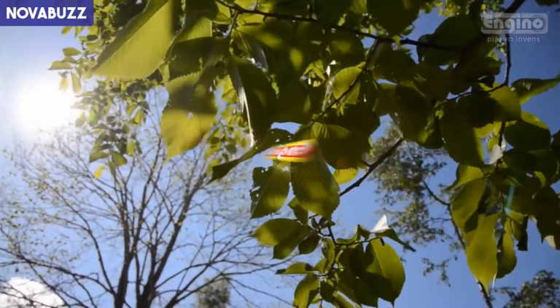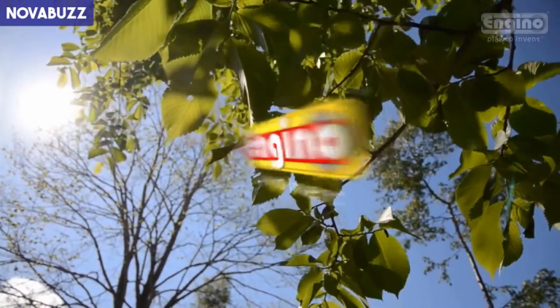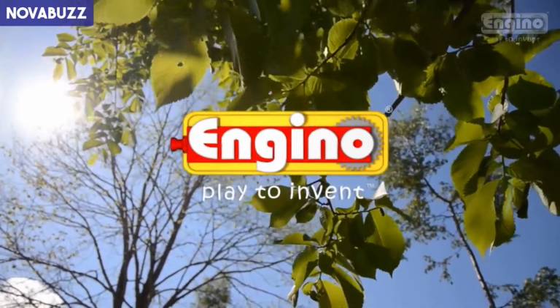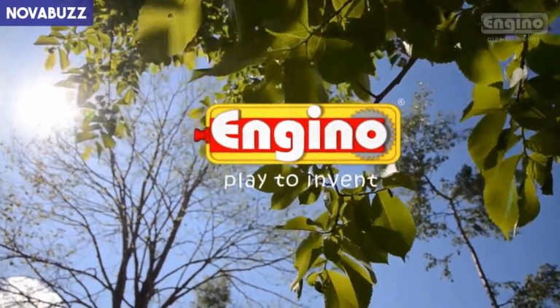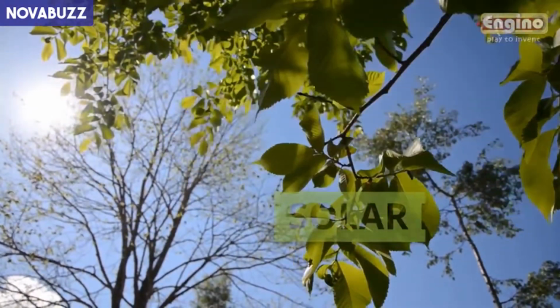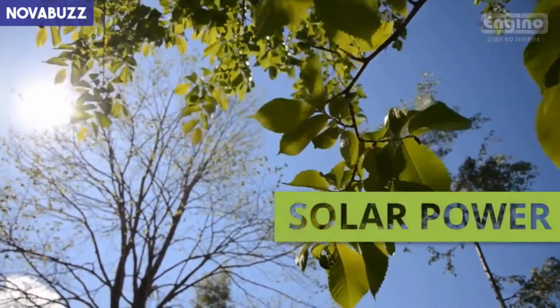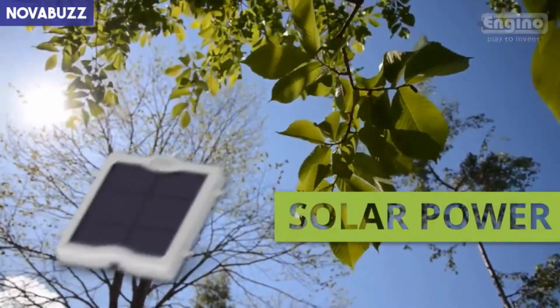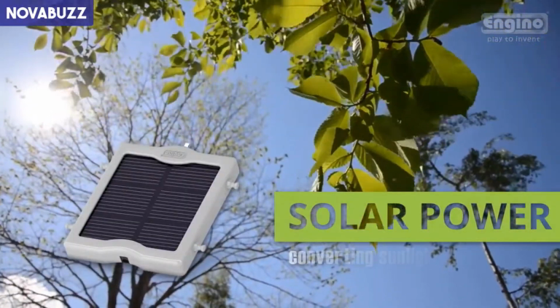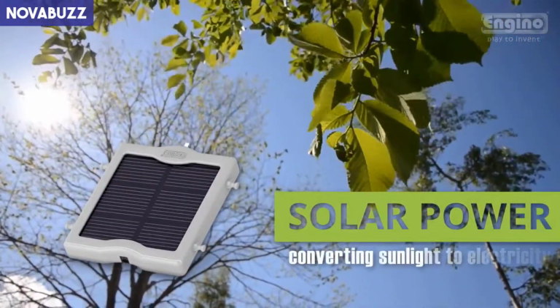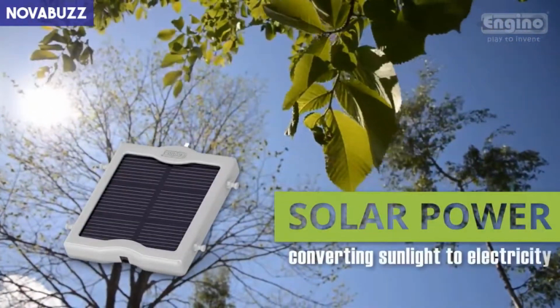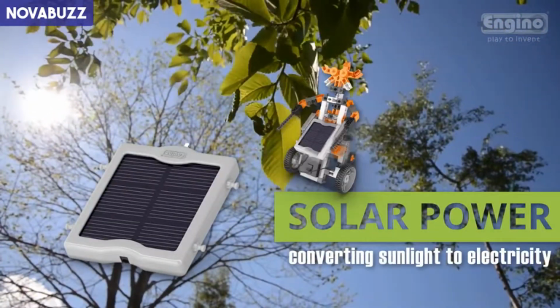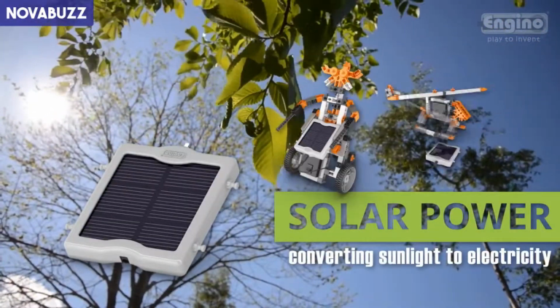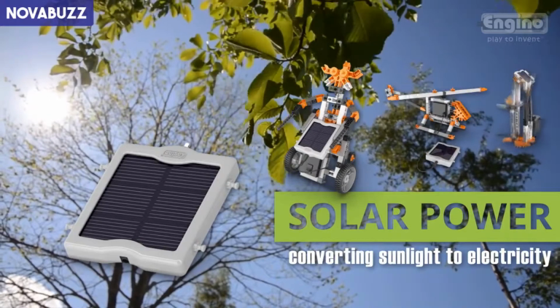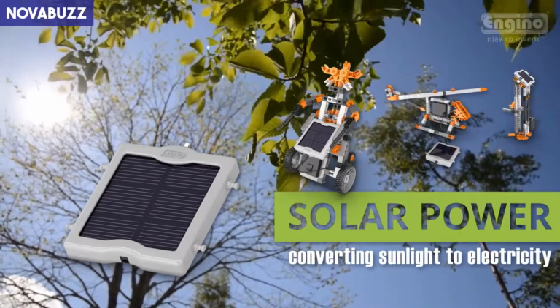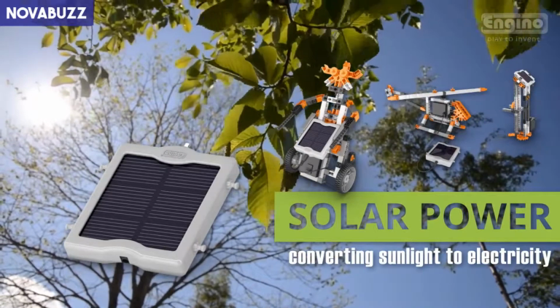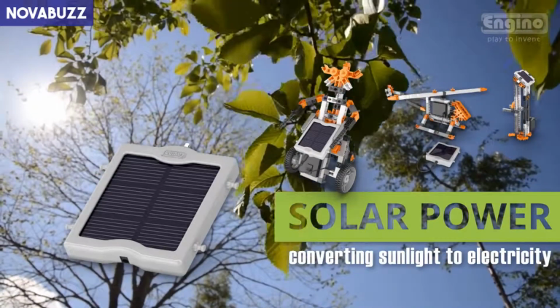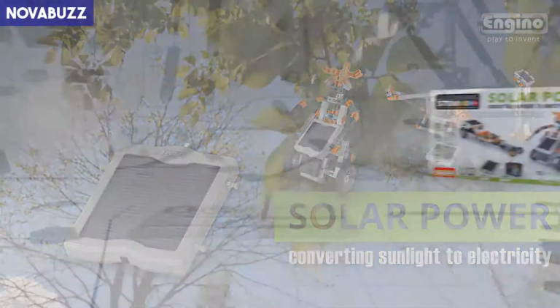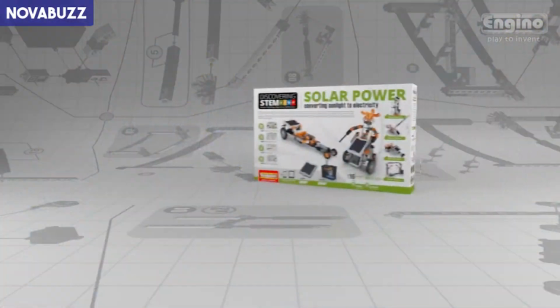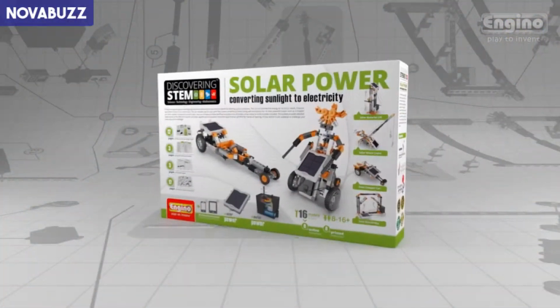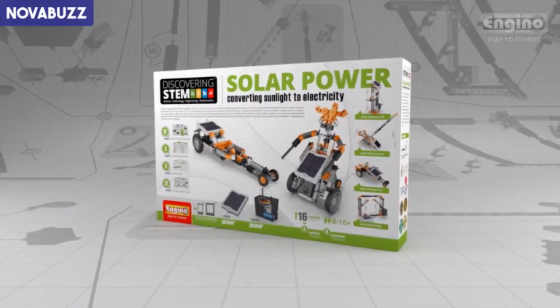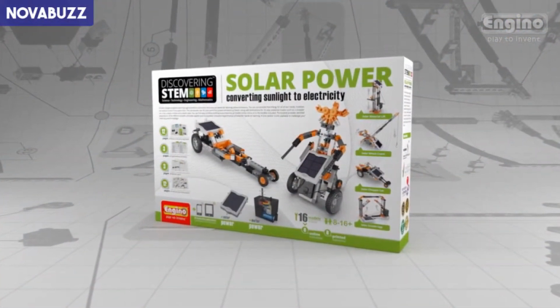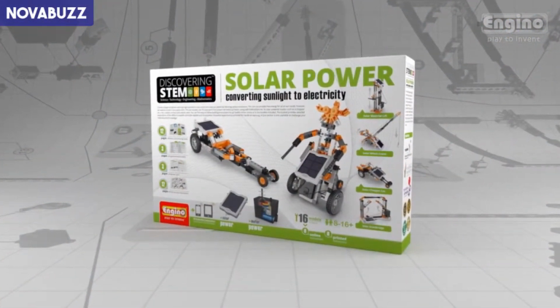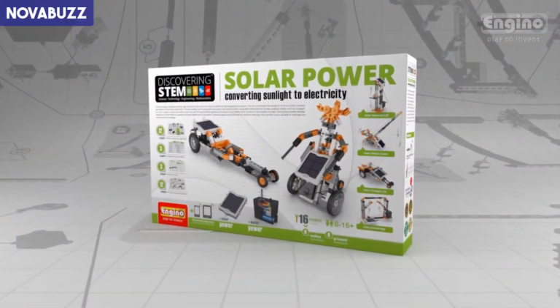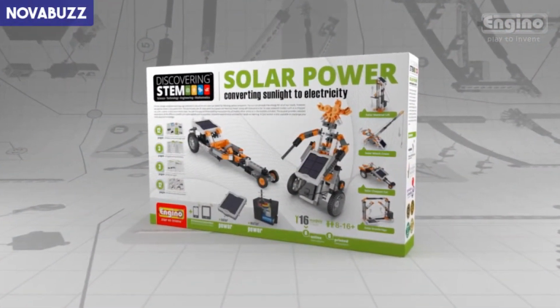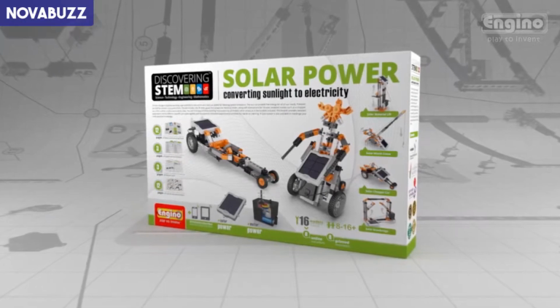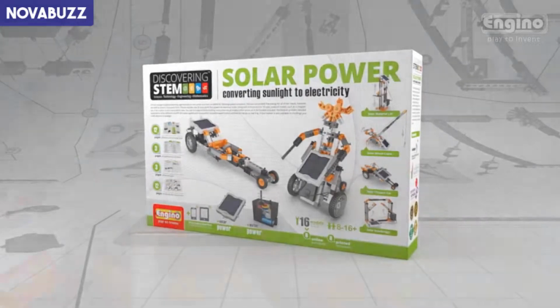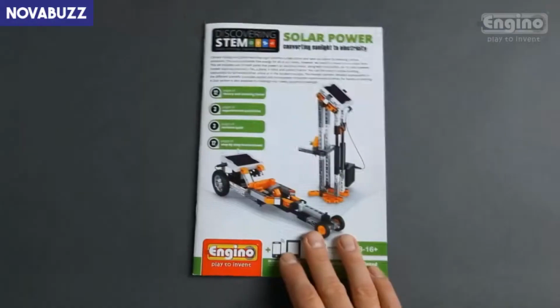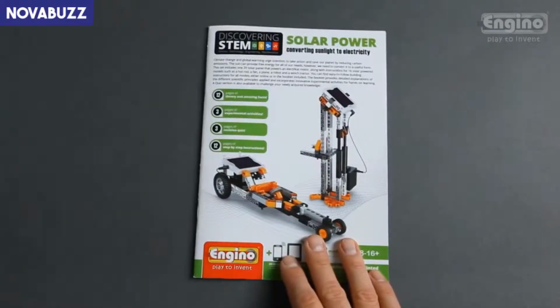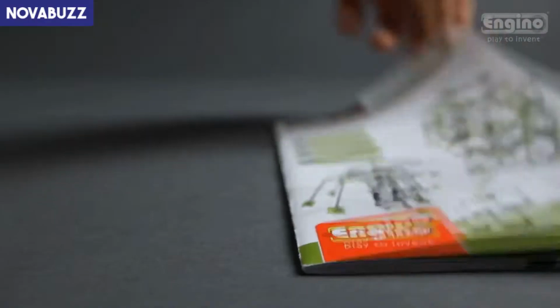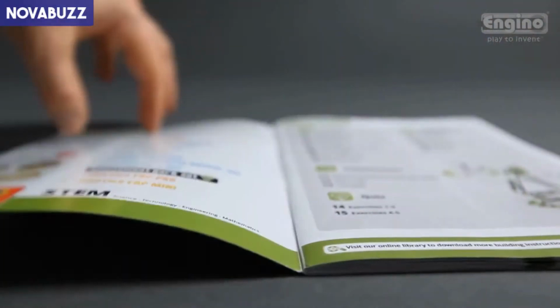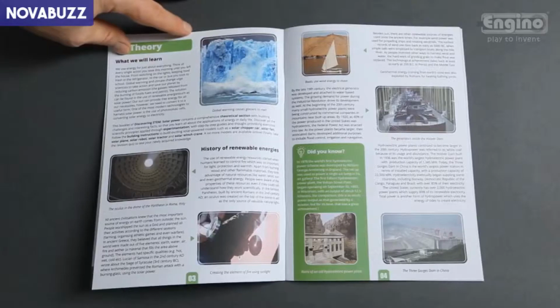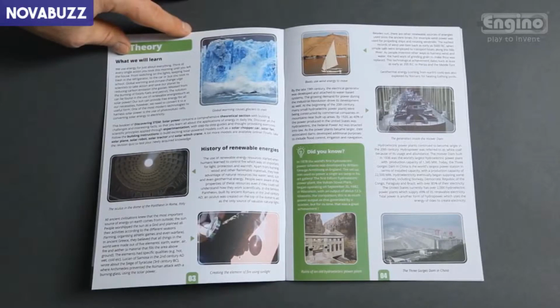Engino proudly presents the new Solar Power Set, one of the best-selling products of the STEM series, challenging you to unlock the secrets of renewable energy and climate change.